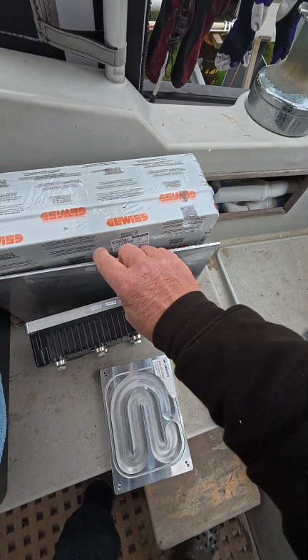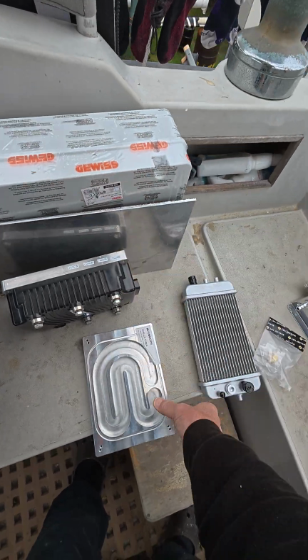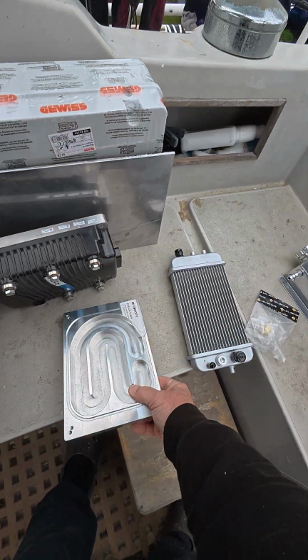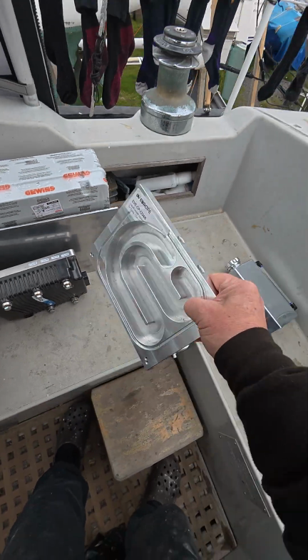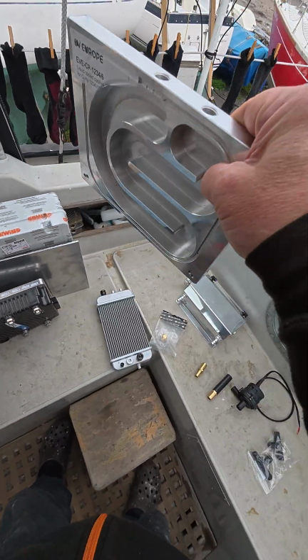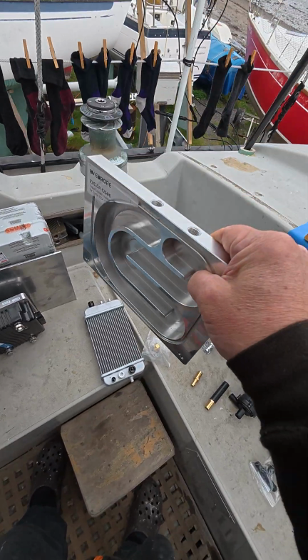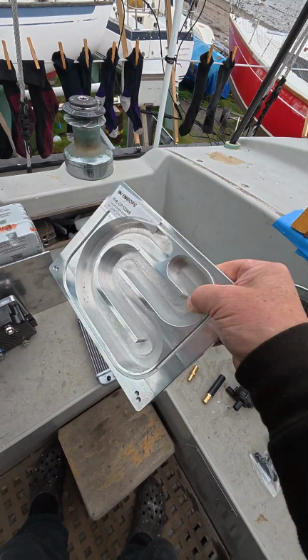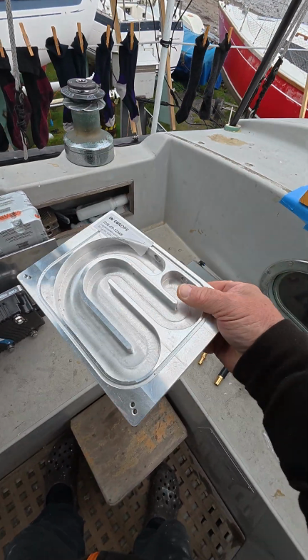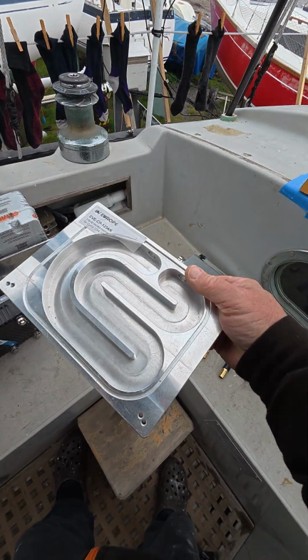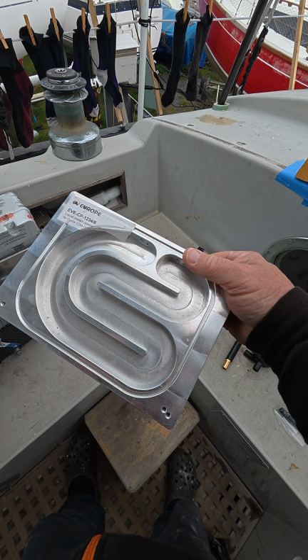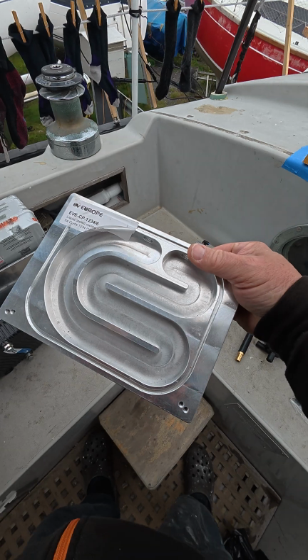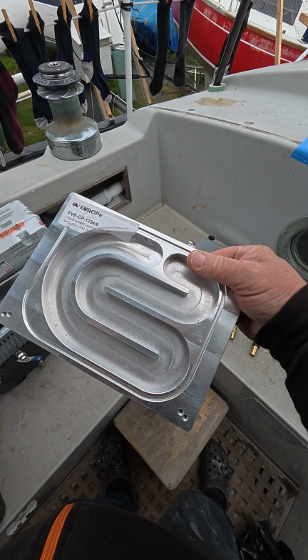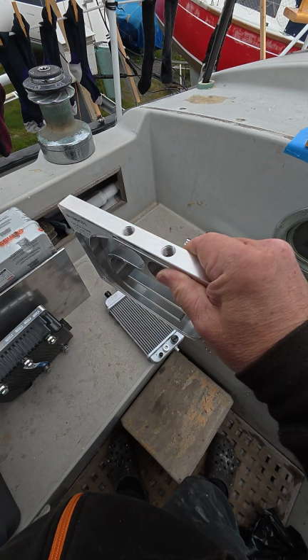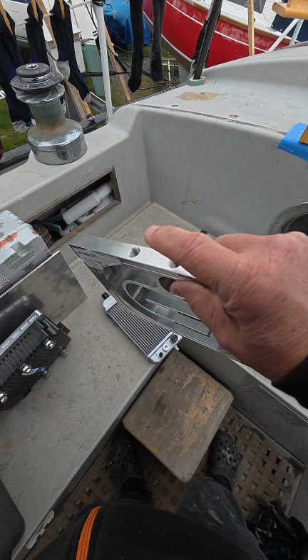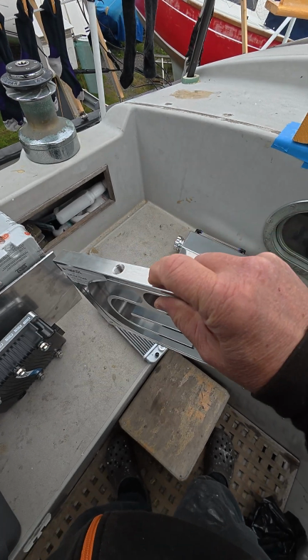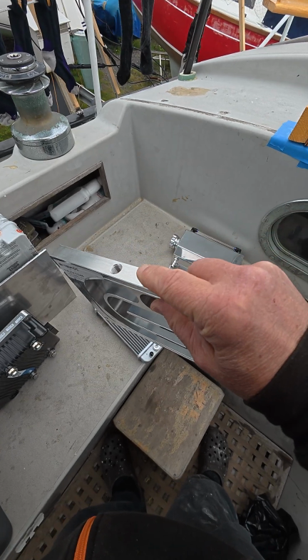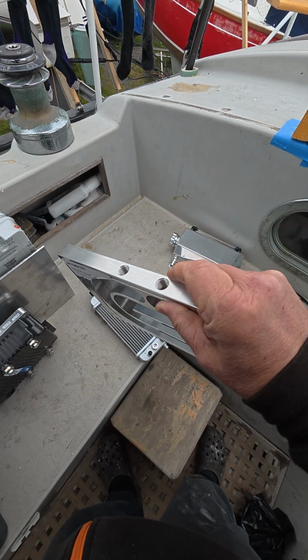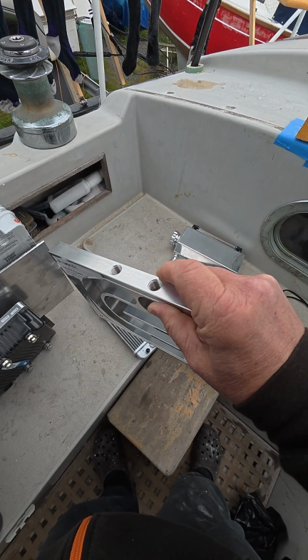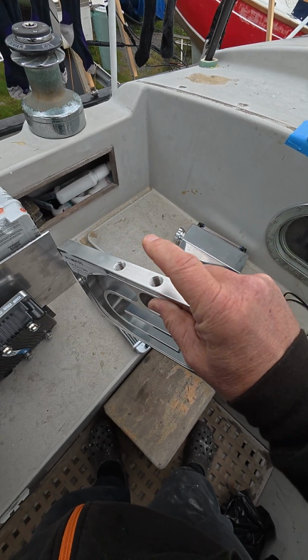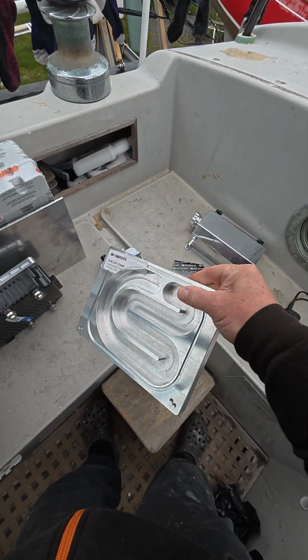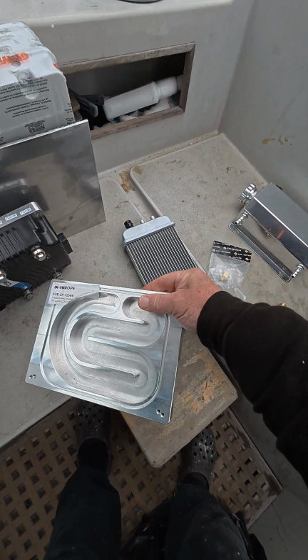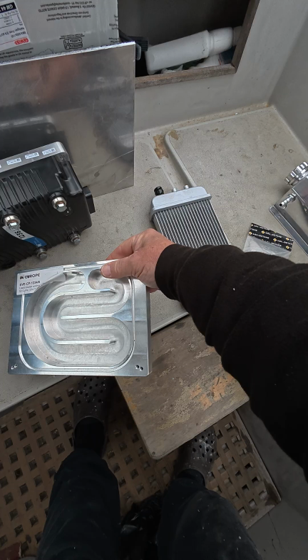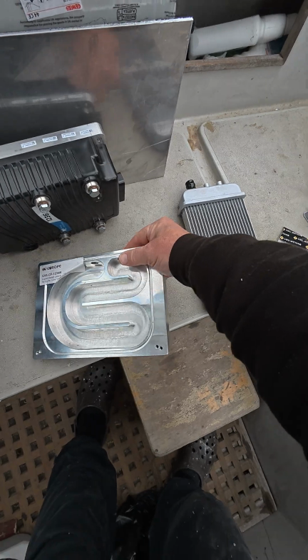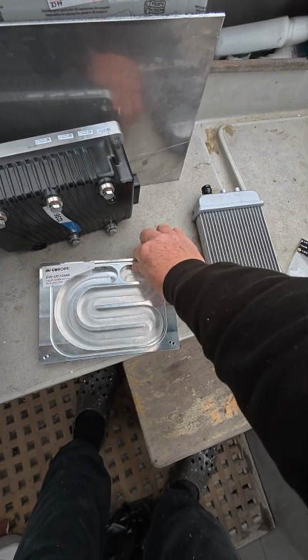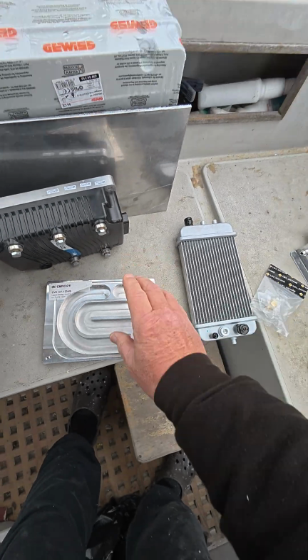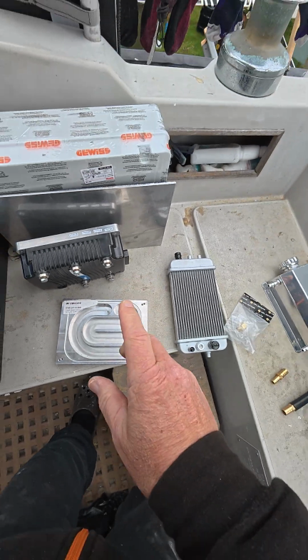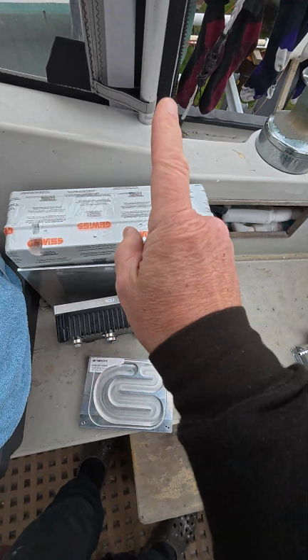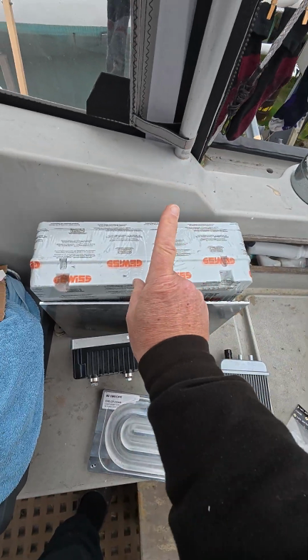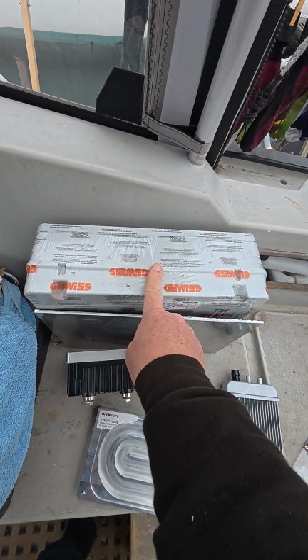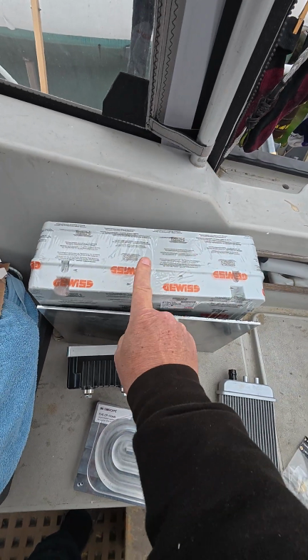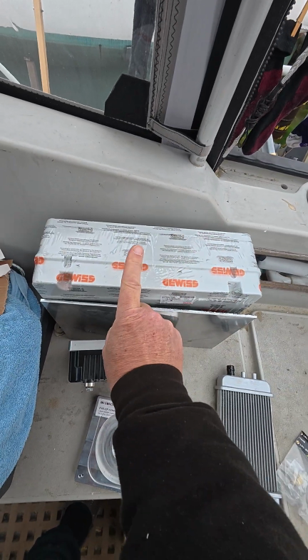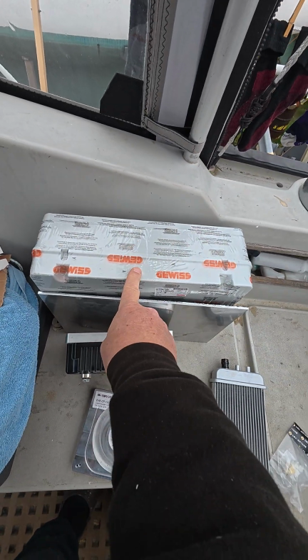On the outside of that will be bolted this cooling plate — with radiator fitting still to be added — and above it will be this box for all the wiring.